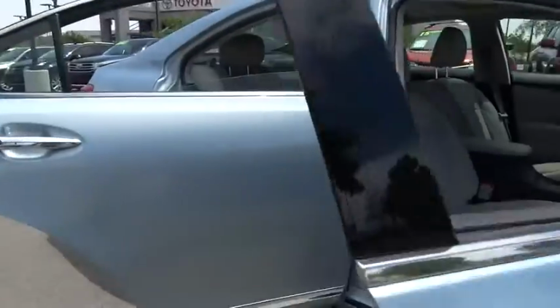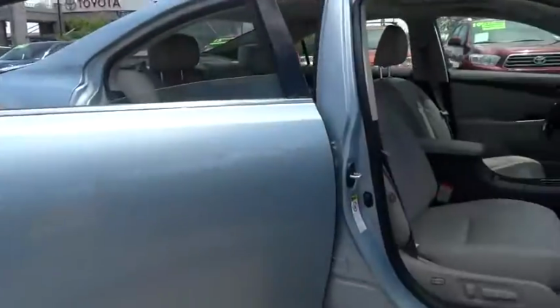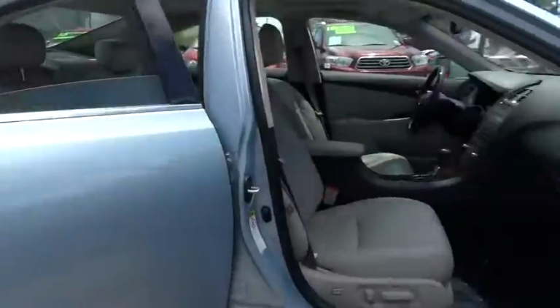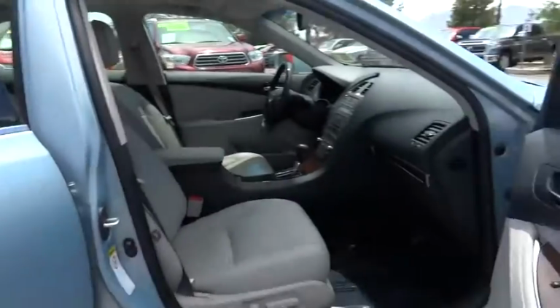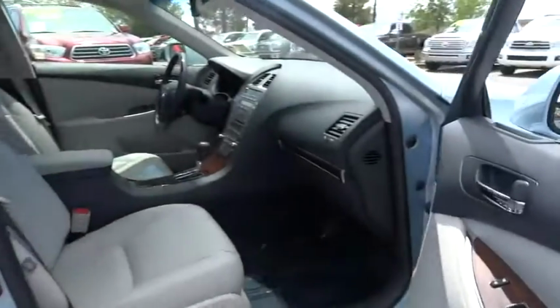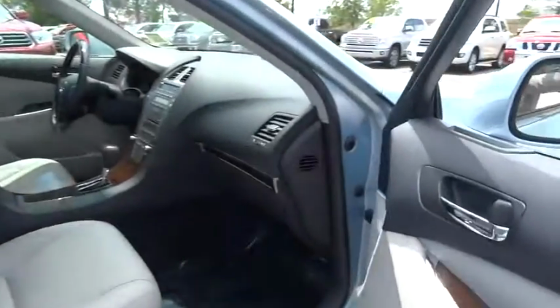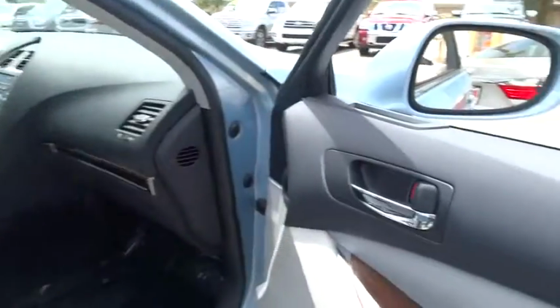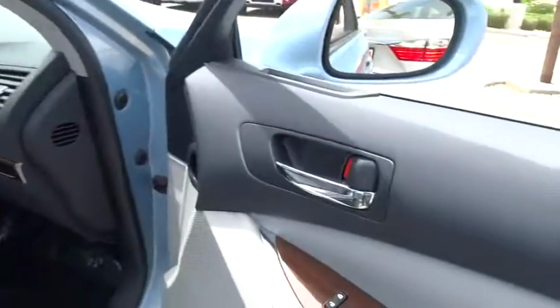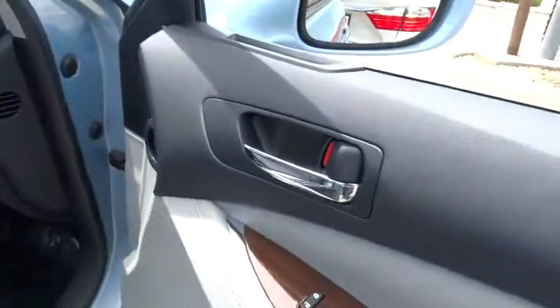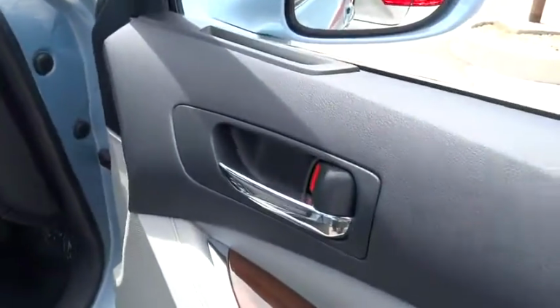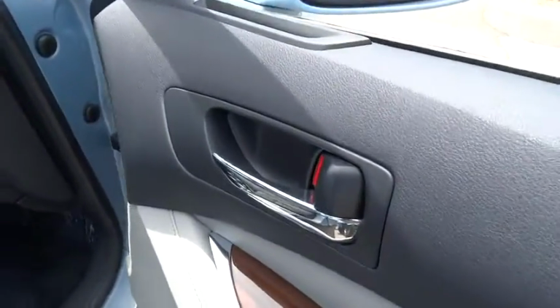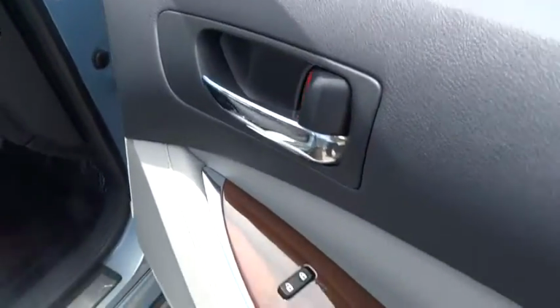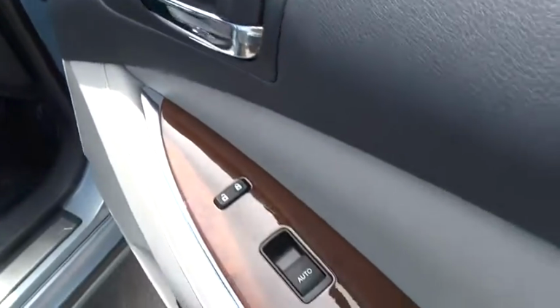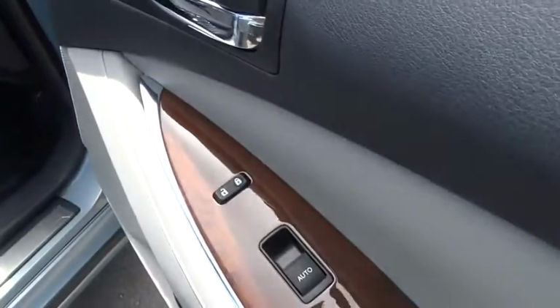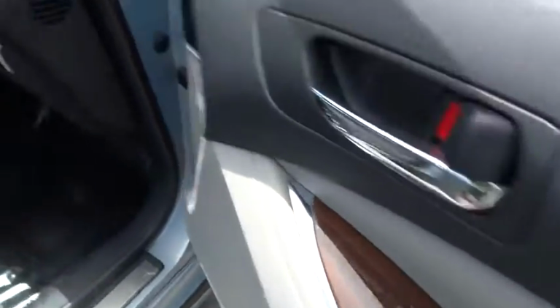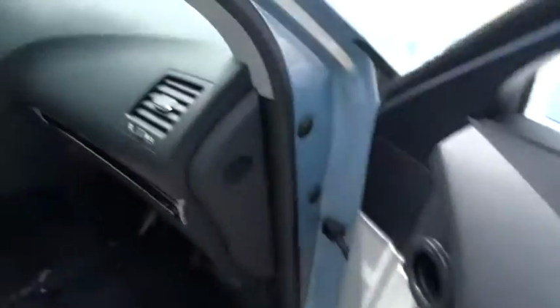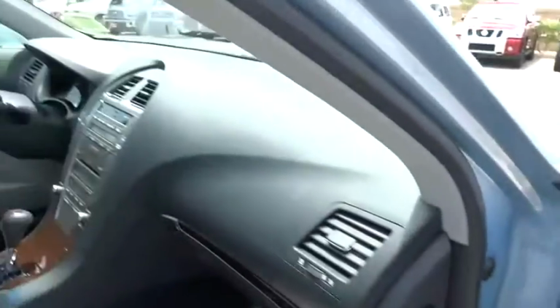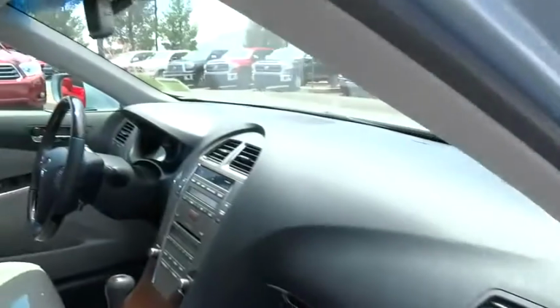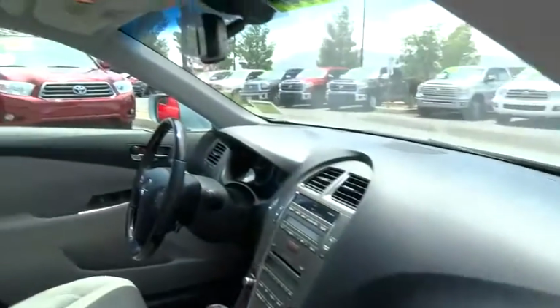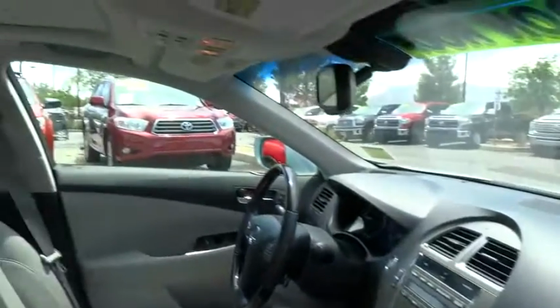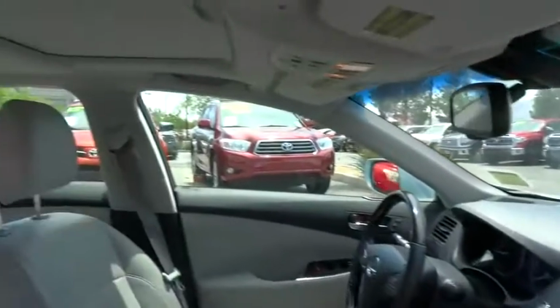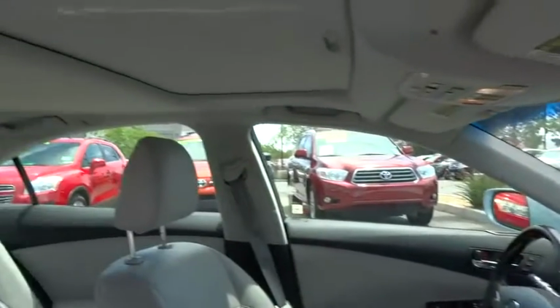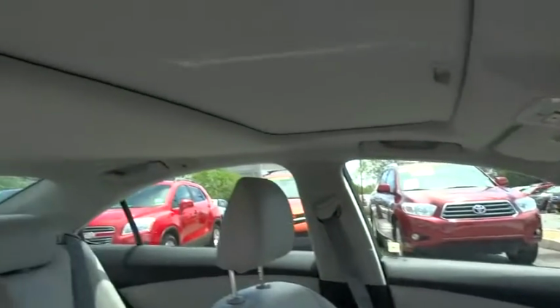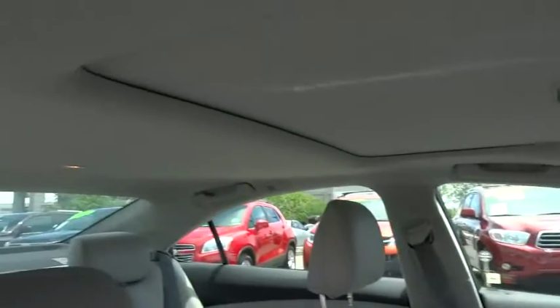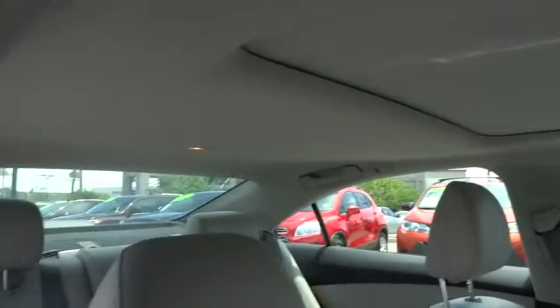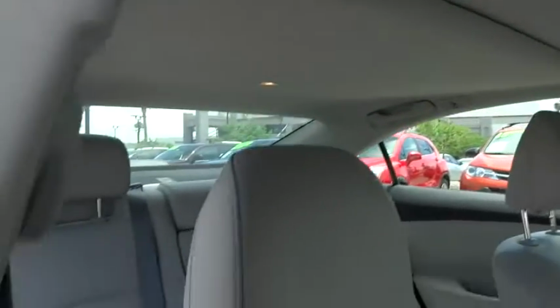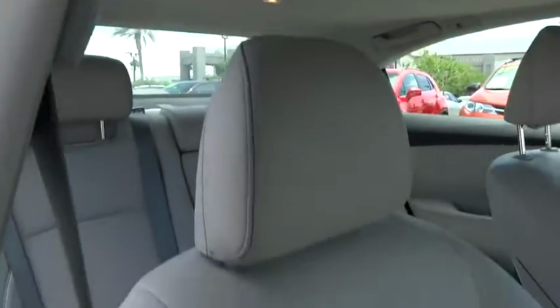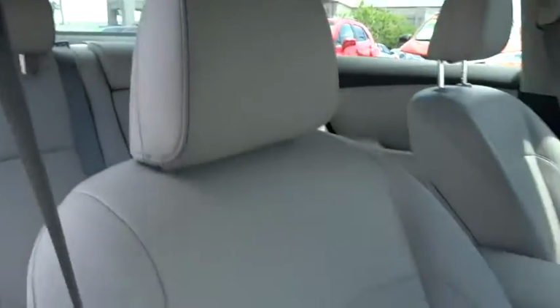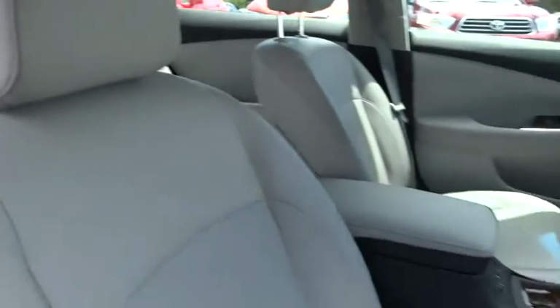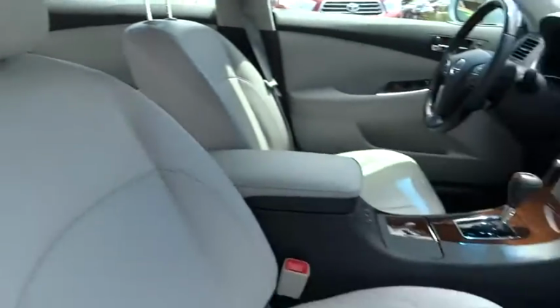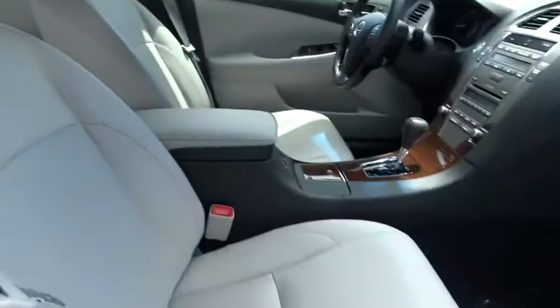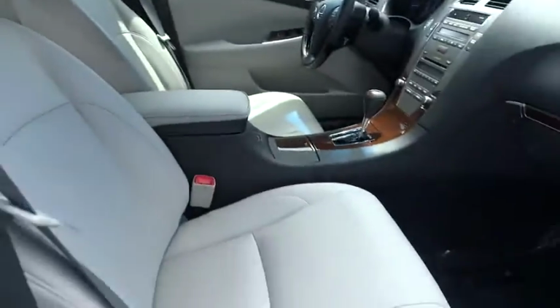Traction control, power passenger seat, anti-lock braking system, steering wheel audio controls, keyless entry, stability control, CD changer, moonroof, Bluetooth.